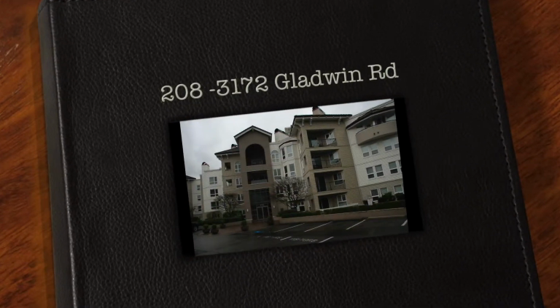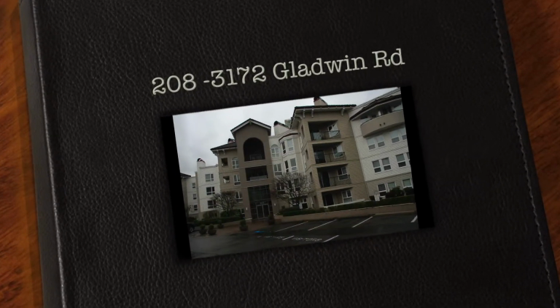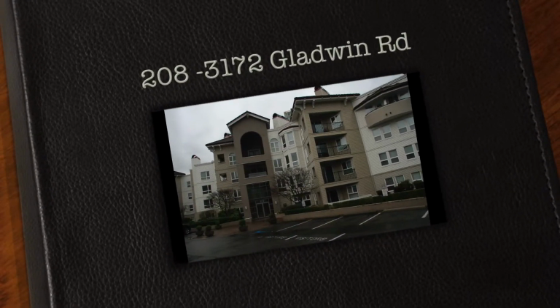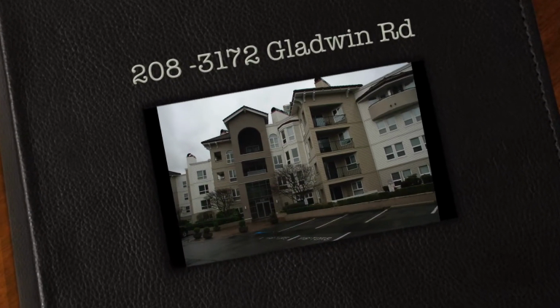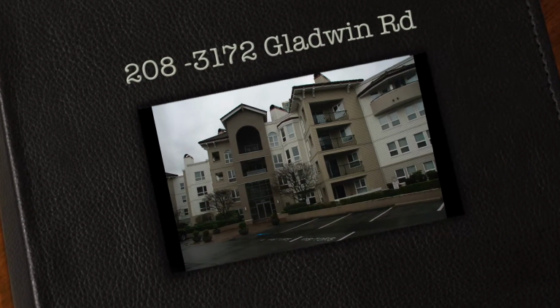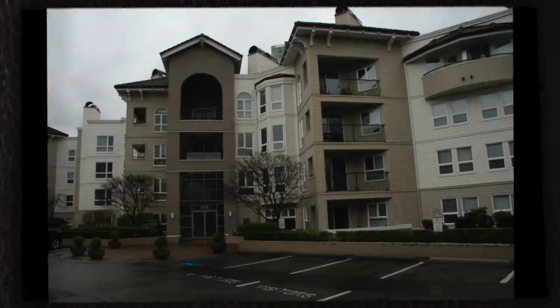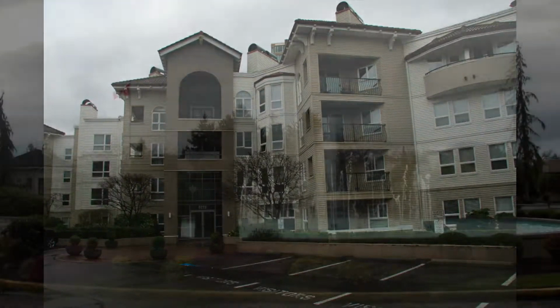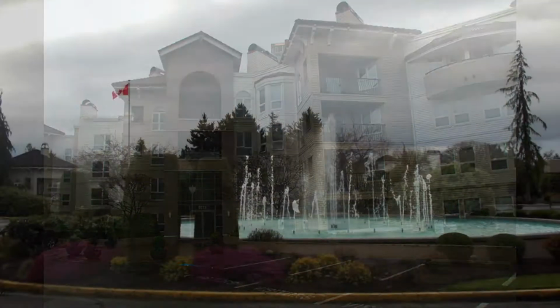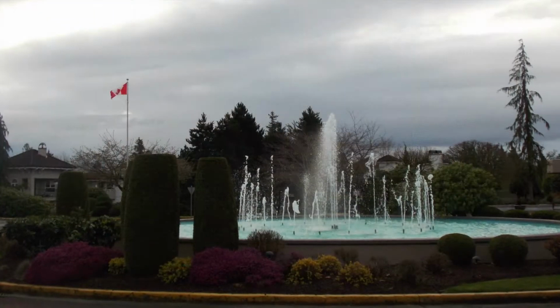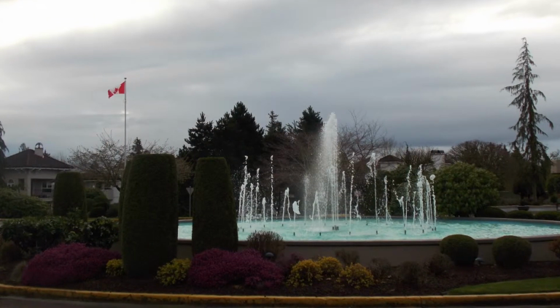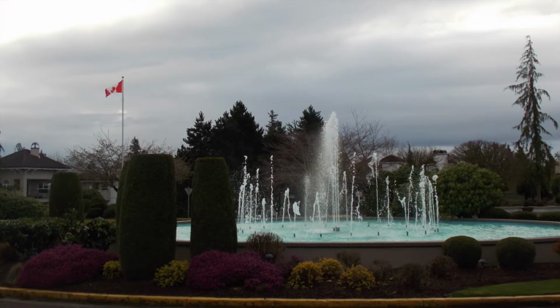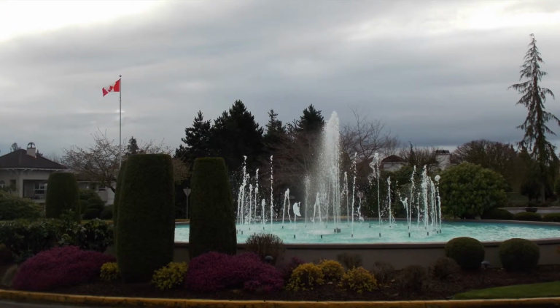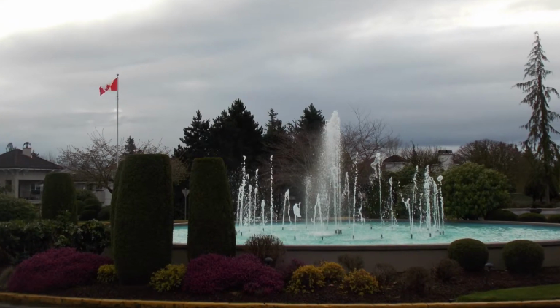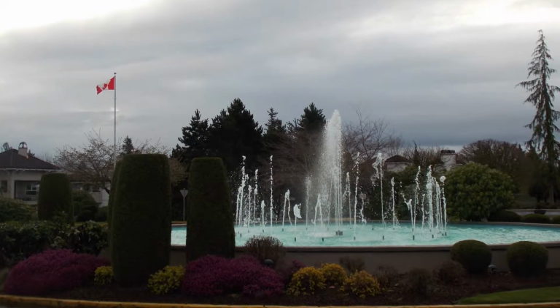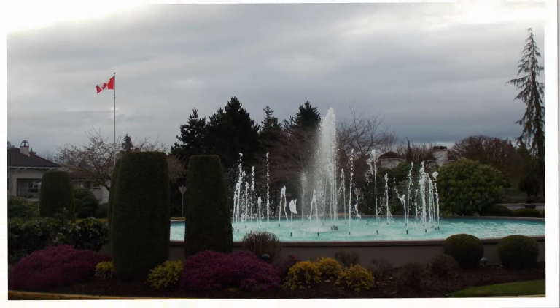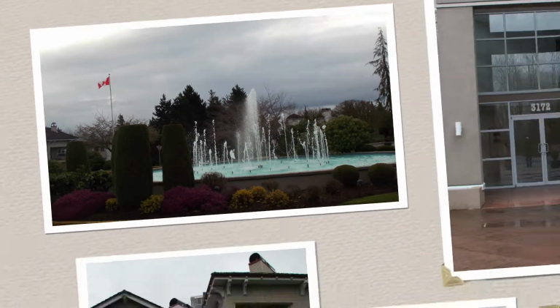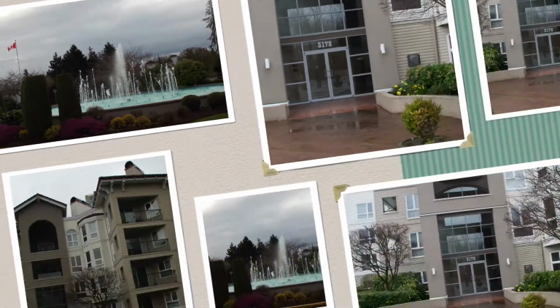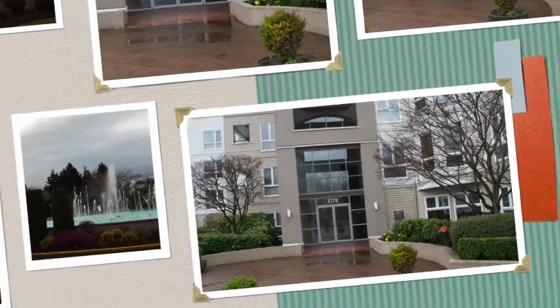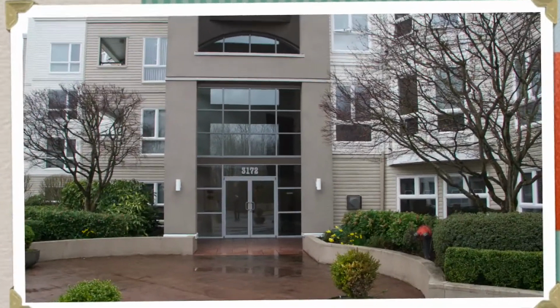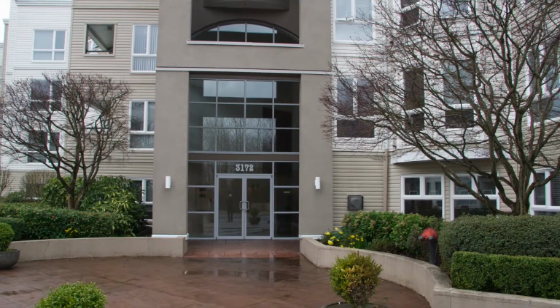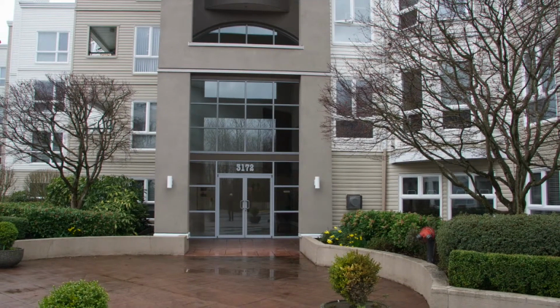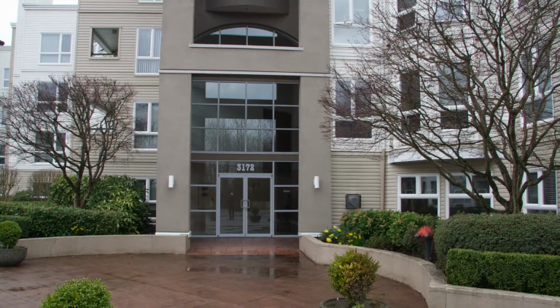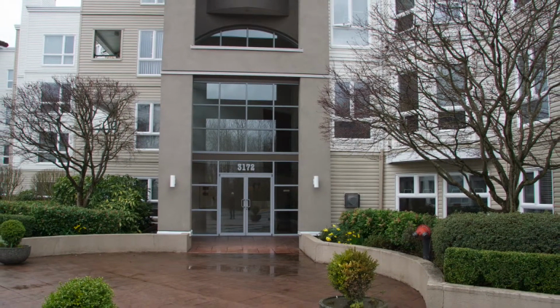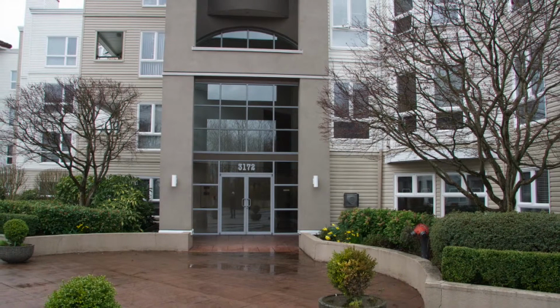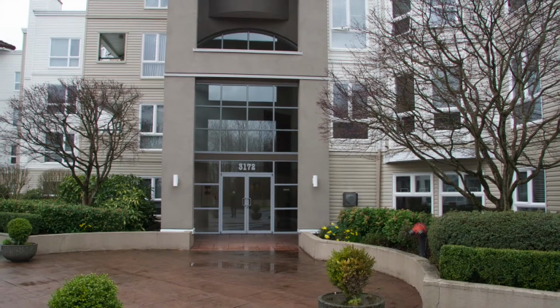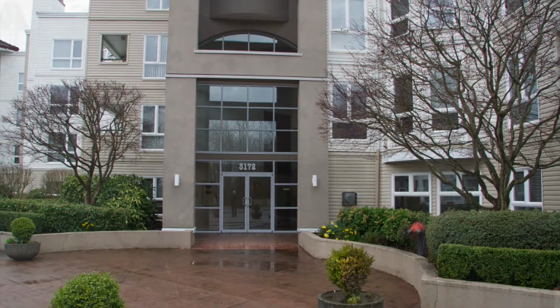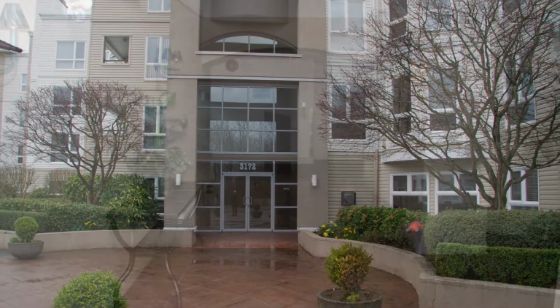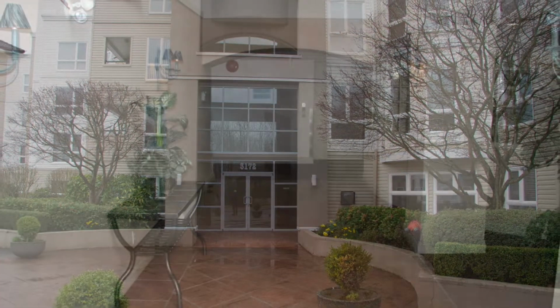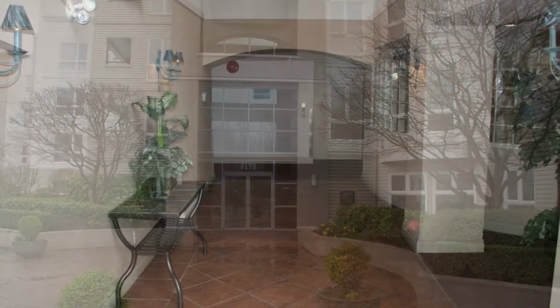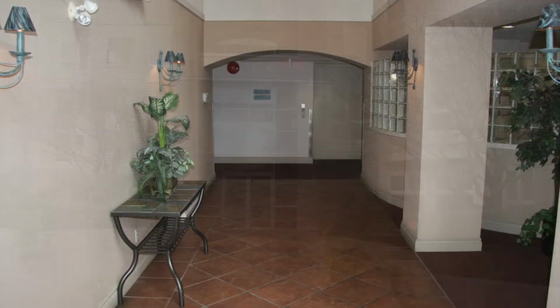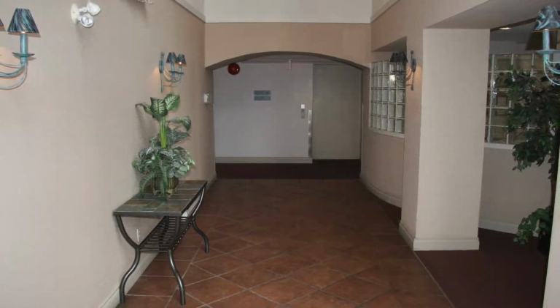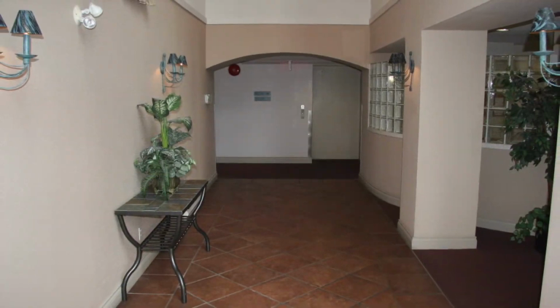Hi, this is Larry Siebert with RE-MAX Little Oak Realty. Thank you for viewing our property at number 208-3172 Gladwin Road, and that's in Regency Park. Come on in and have a look at this place — I think you'll find it just really nice.